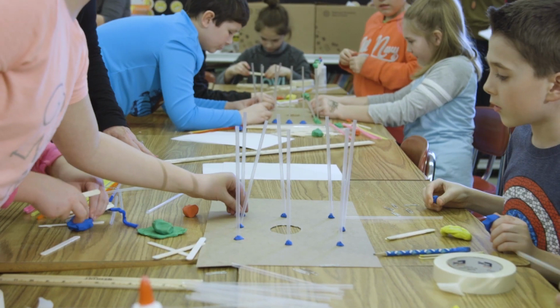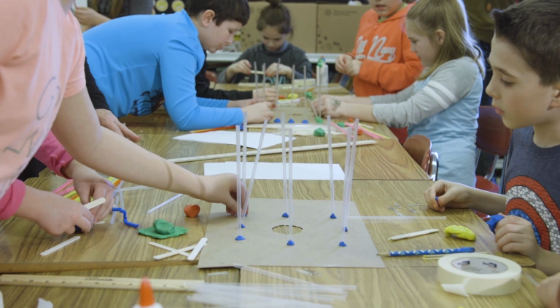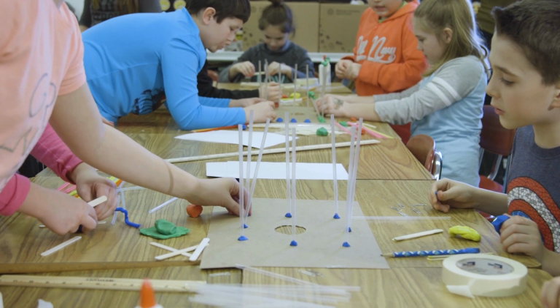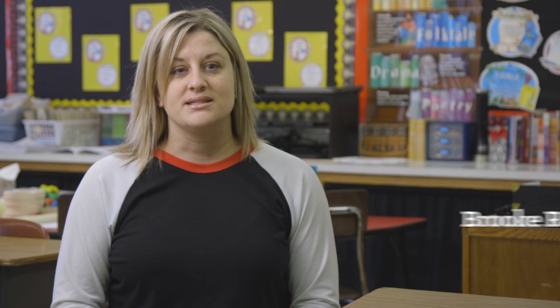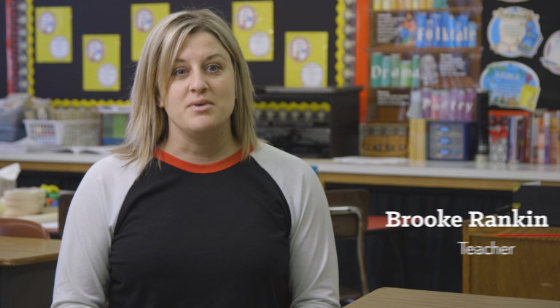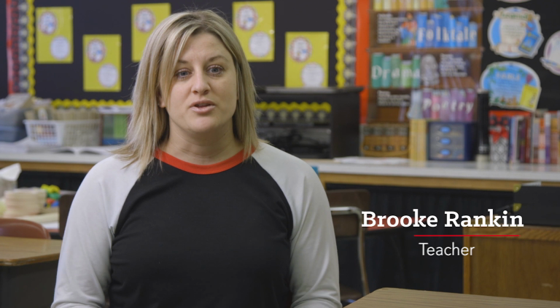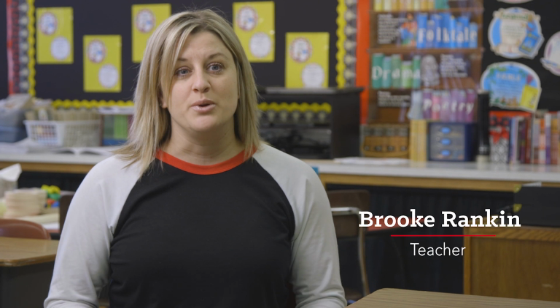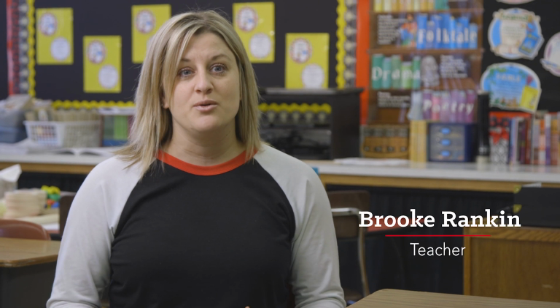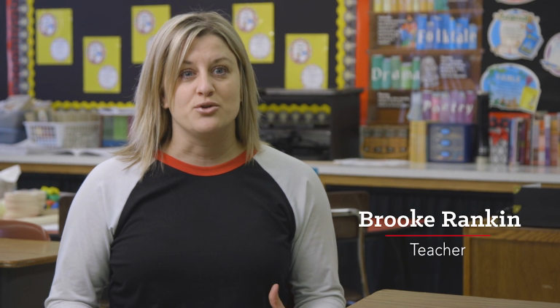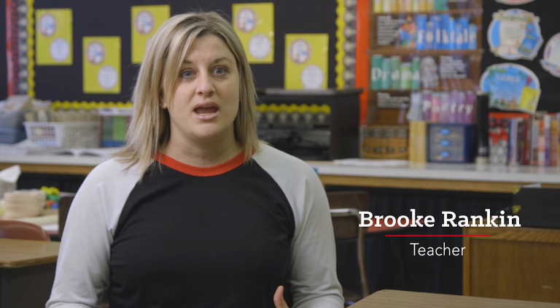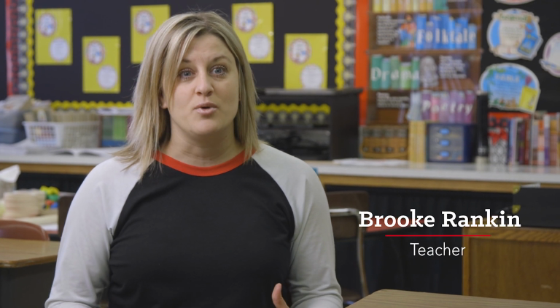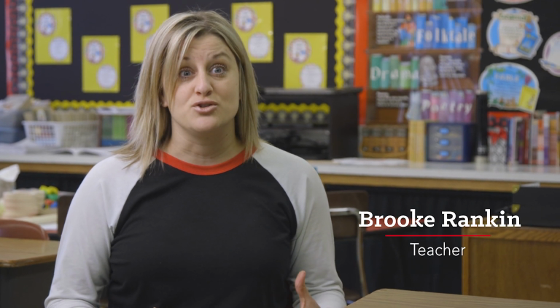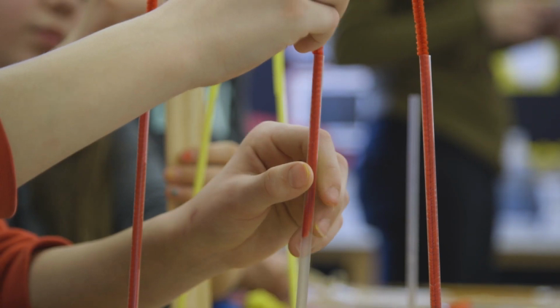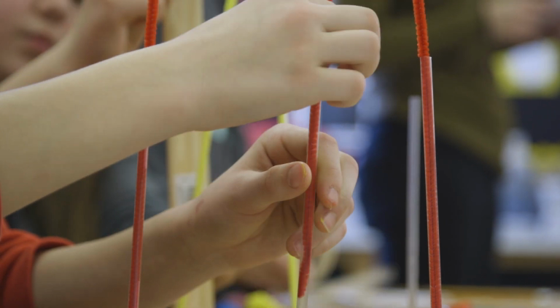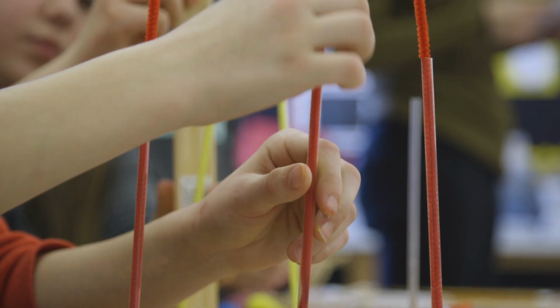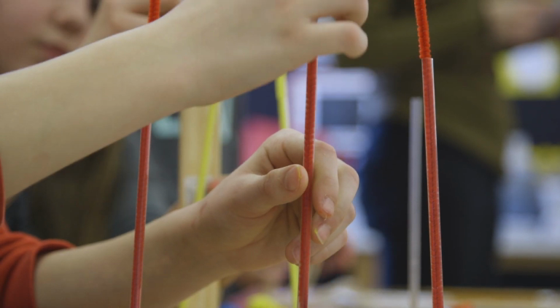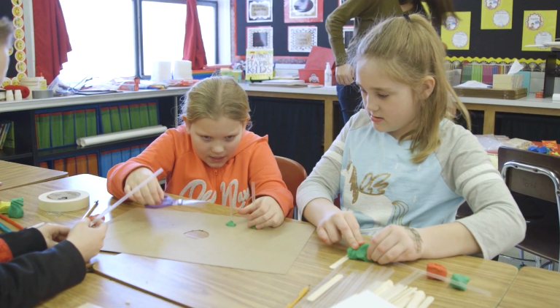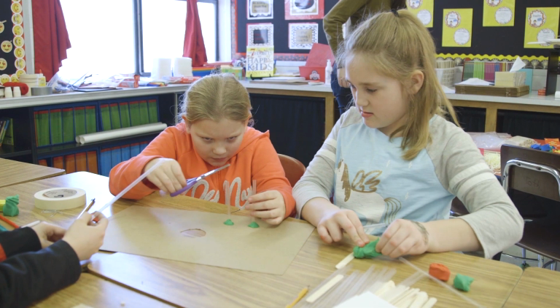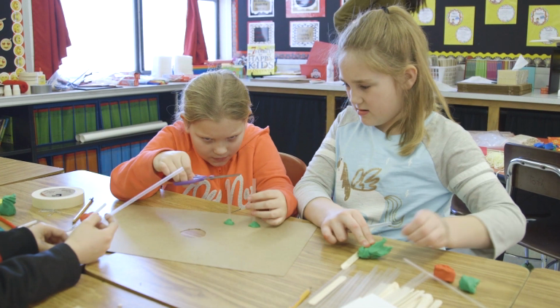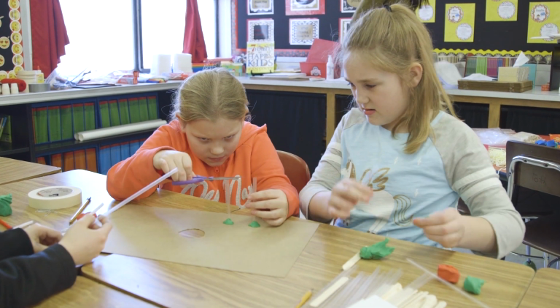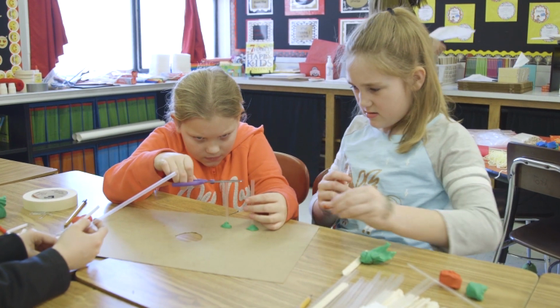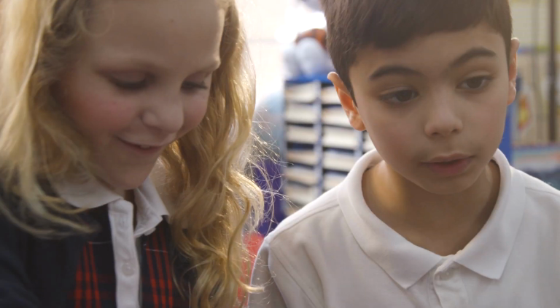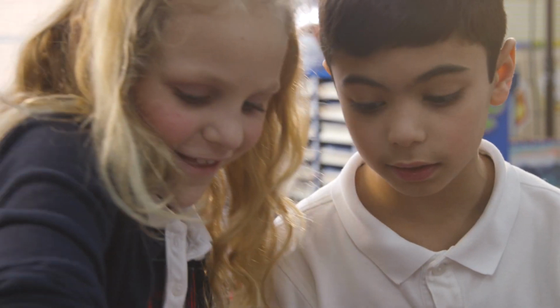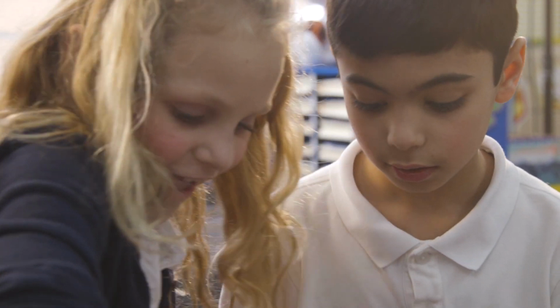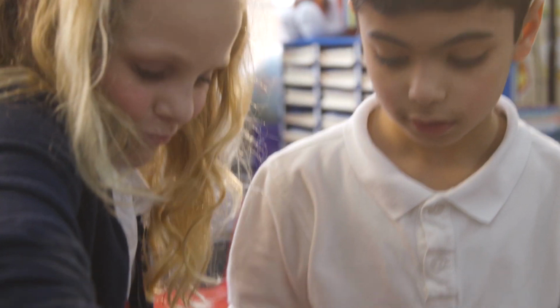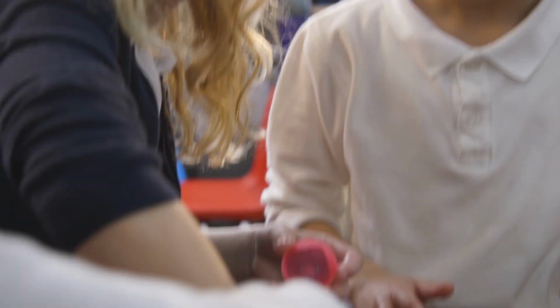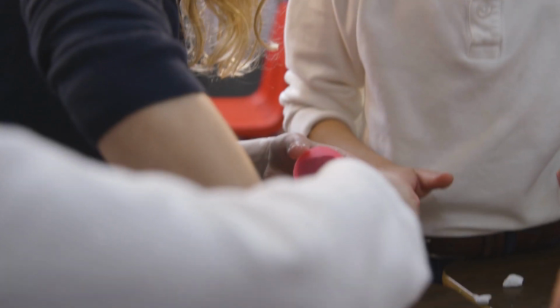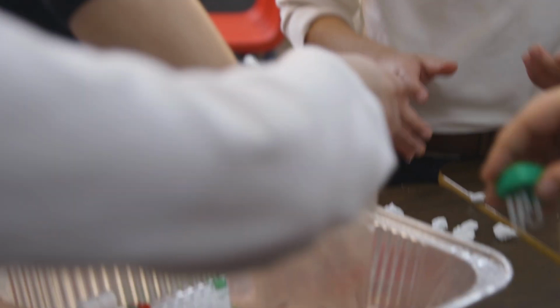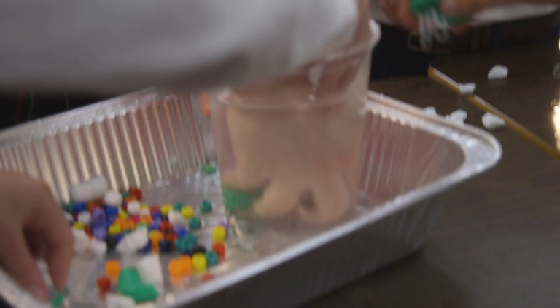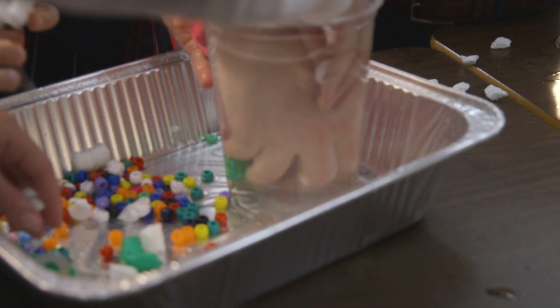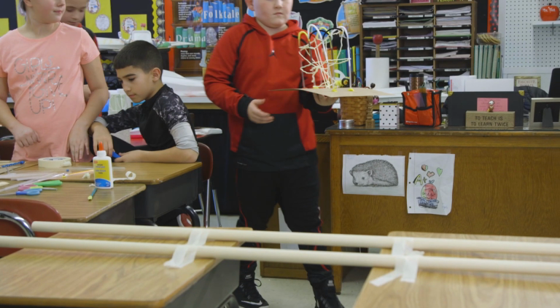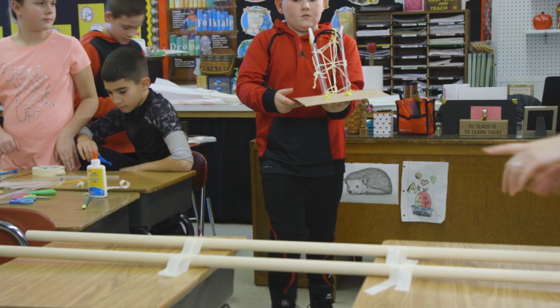They find excitement in what they're building, what they're creating, what they're solving. It gives them a chance to explore academics, but in a fun way.